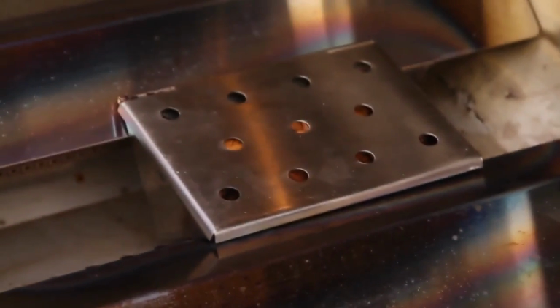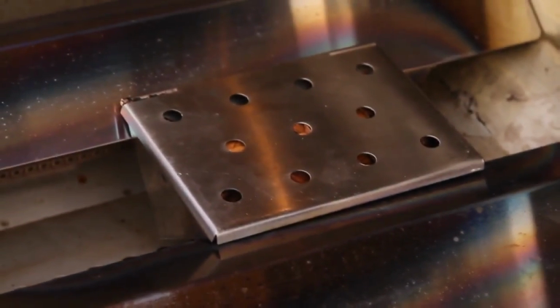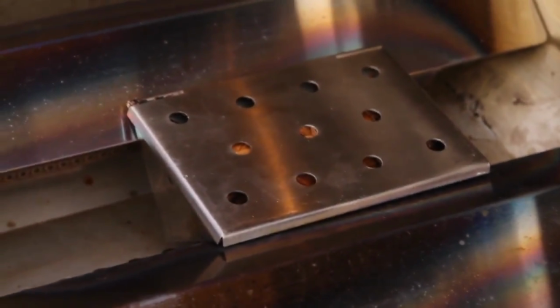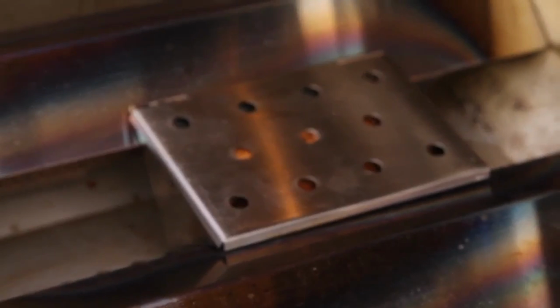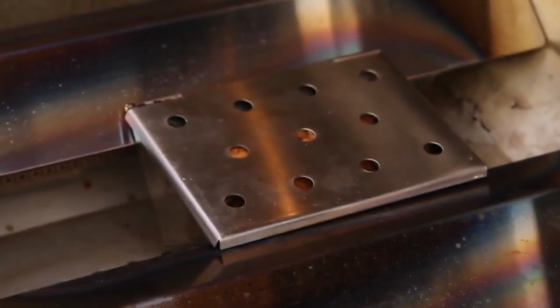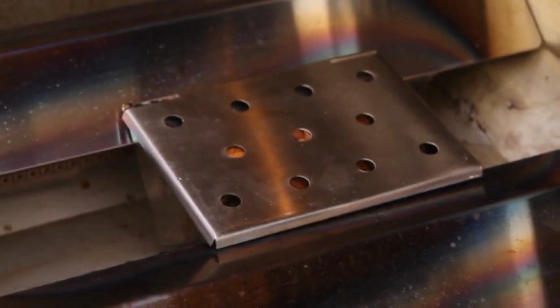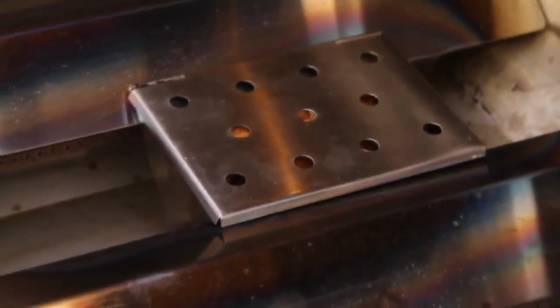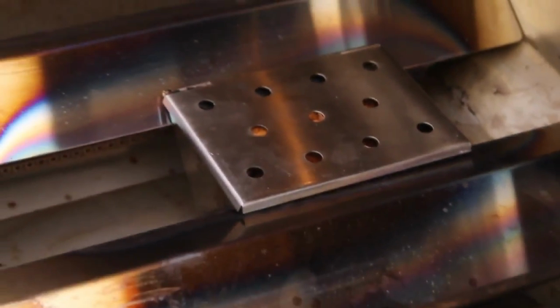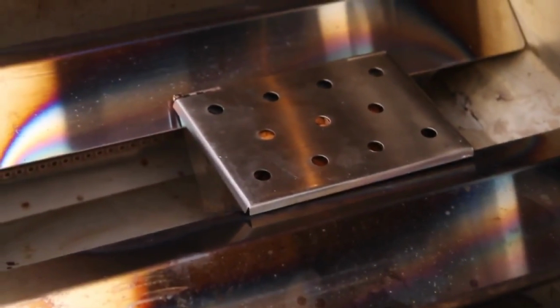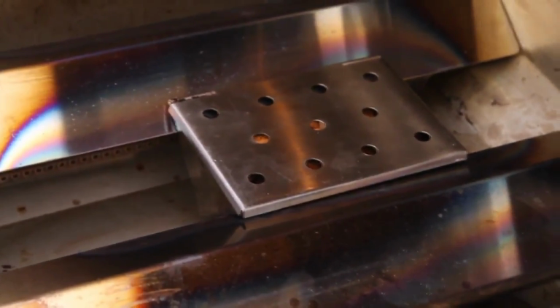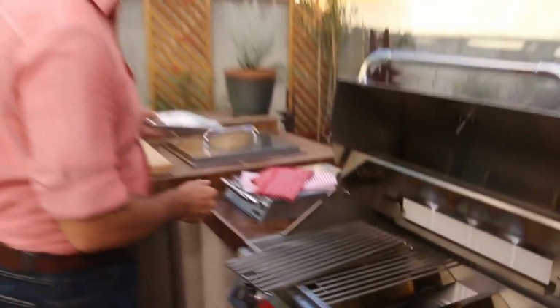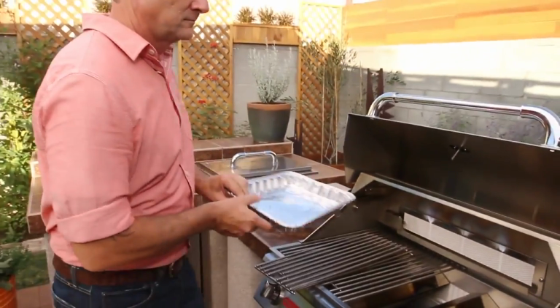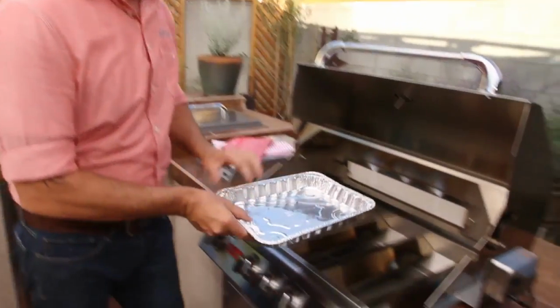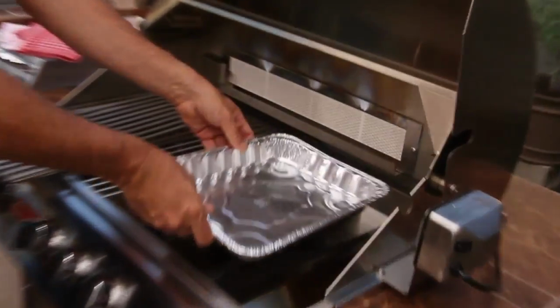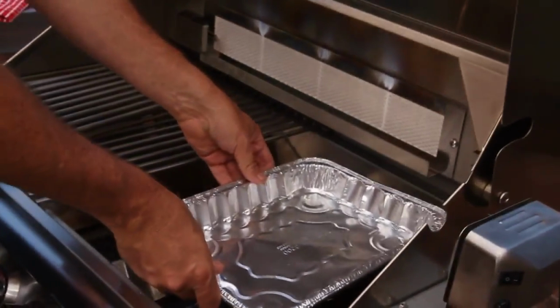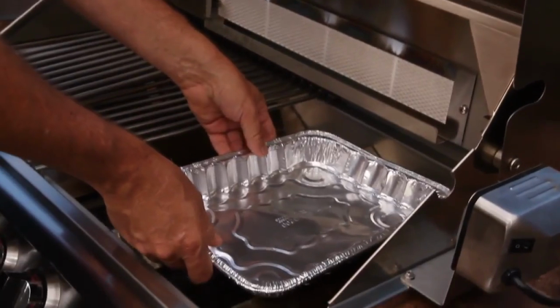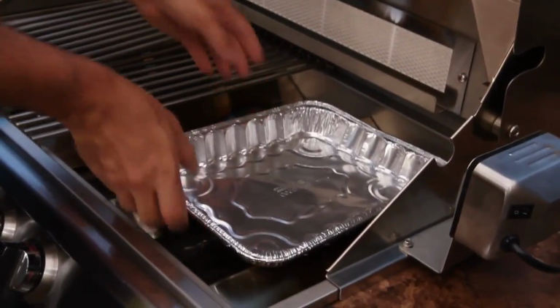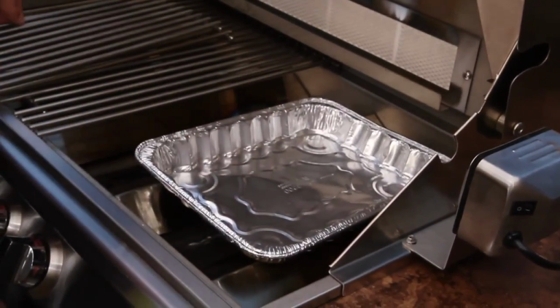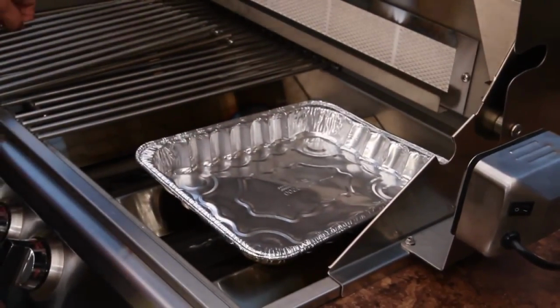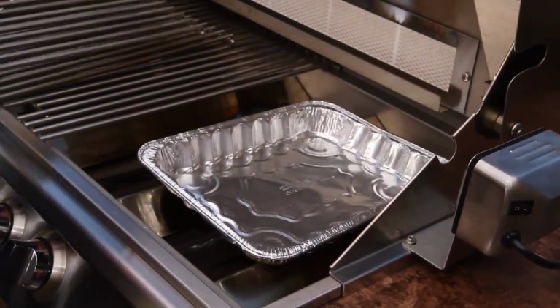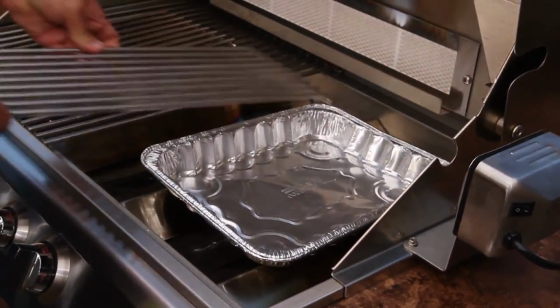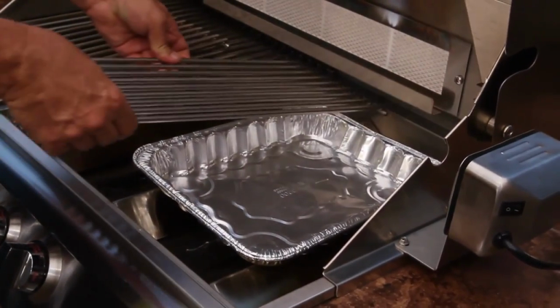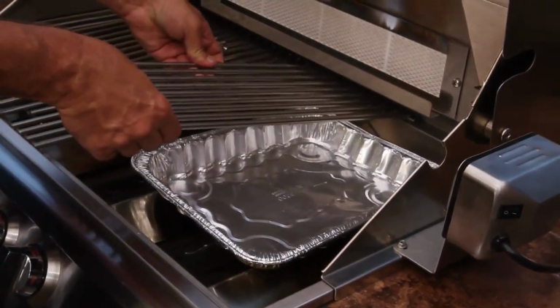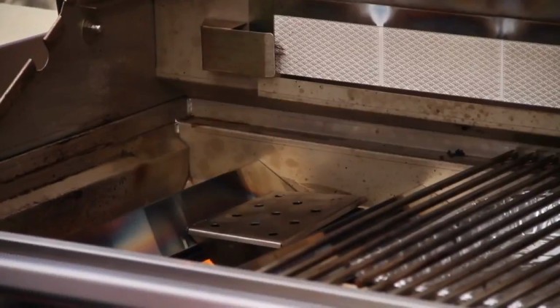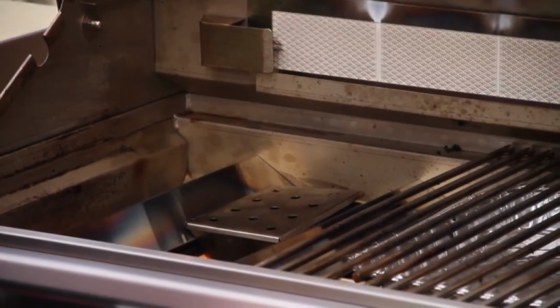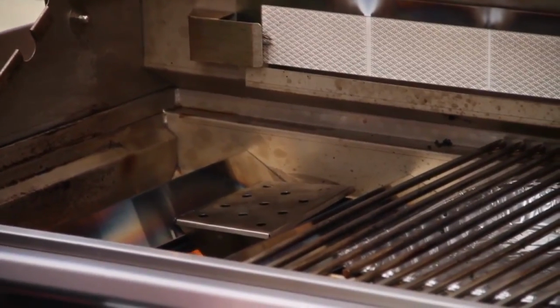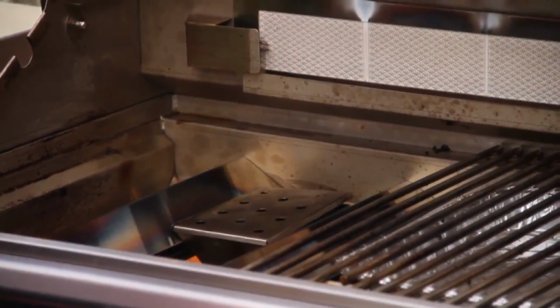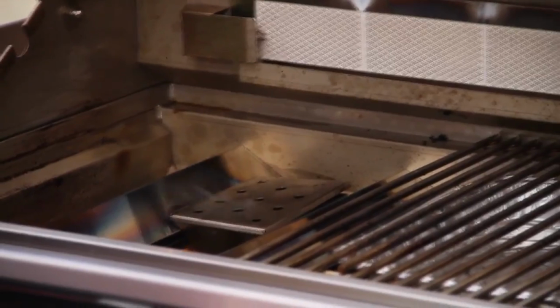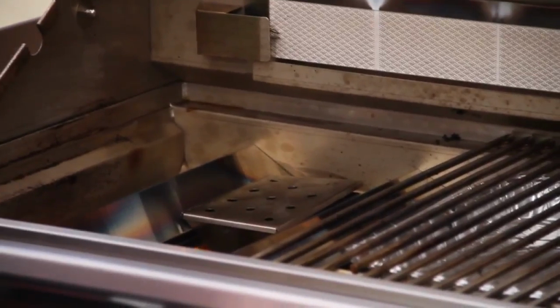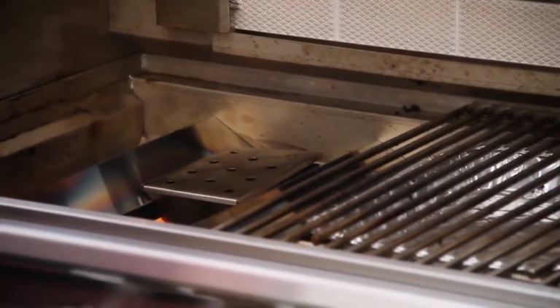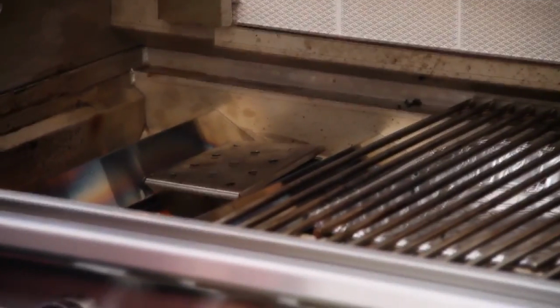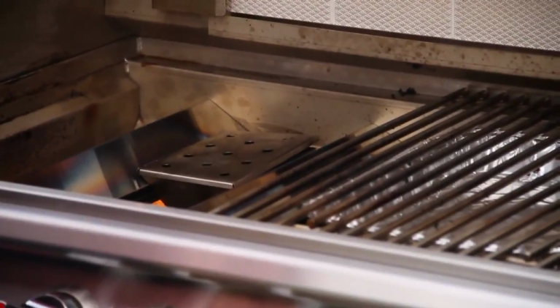It's easier to replenish the wood chips if you leave the grates off over the smoke box. This is indirect grilling, so place a drip pan underneath where the food will sit. It will take about 15 to 20 minutes for the smoke box to produce enough smoke.